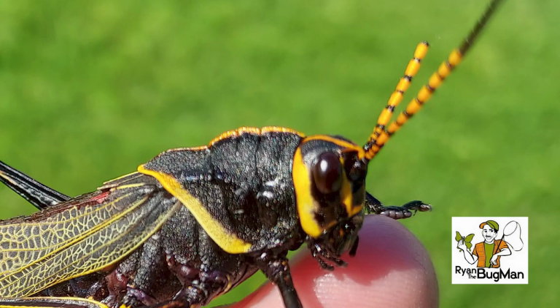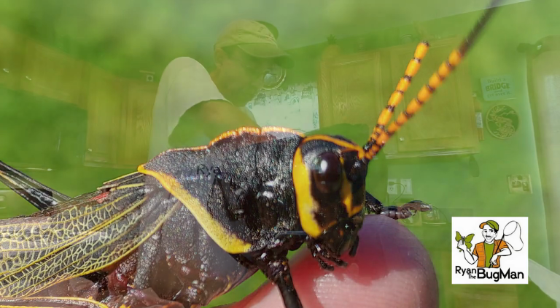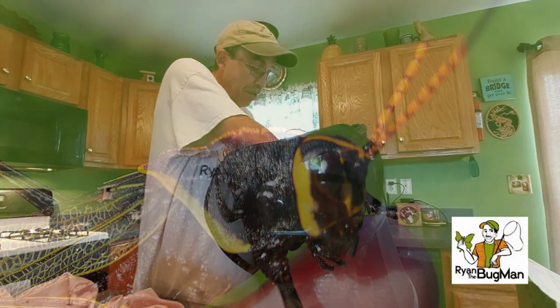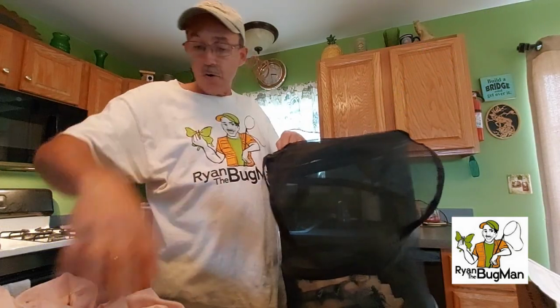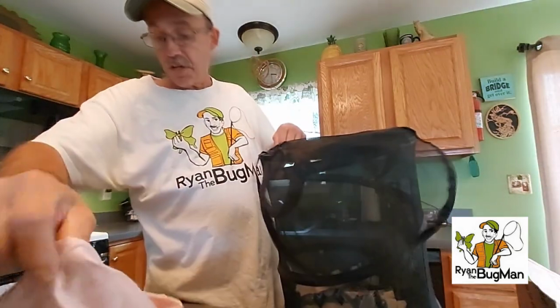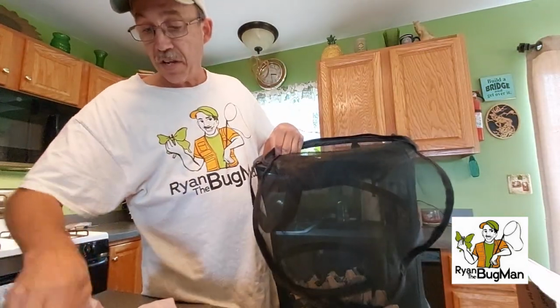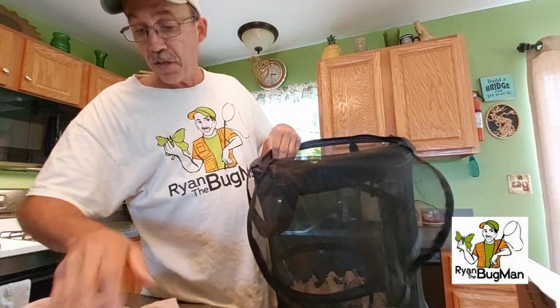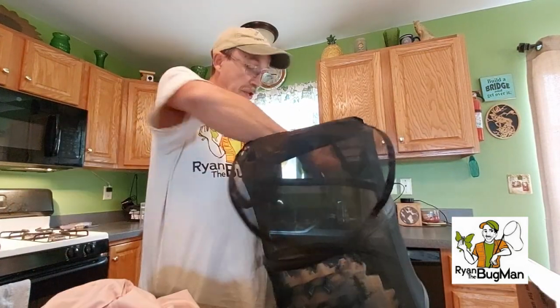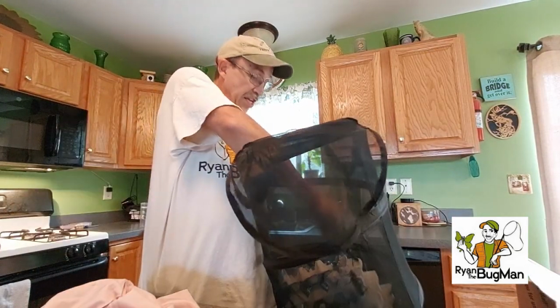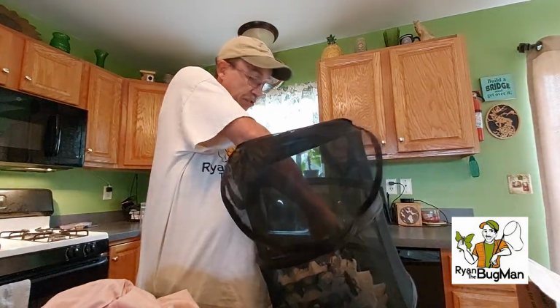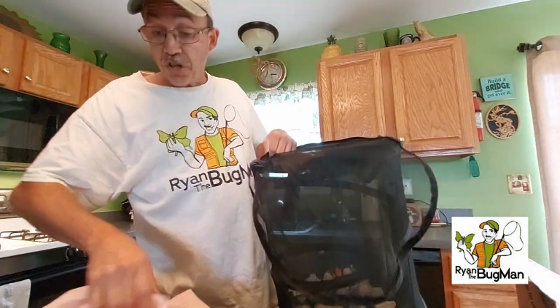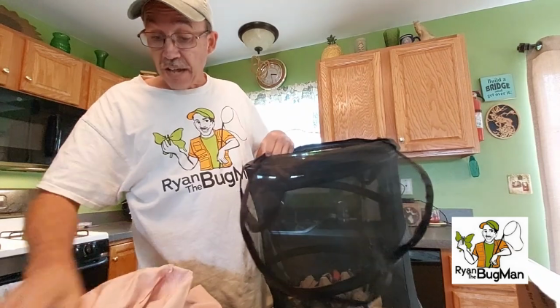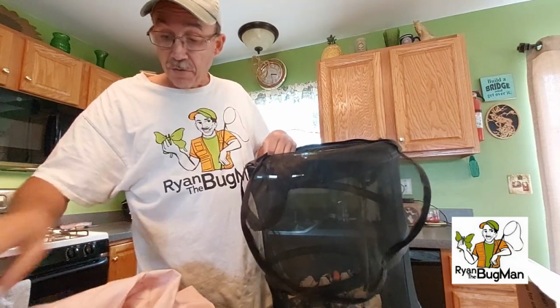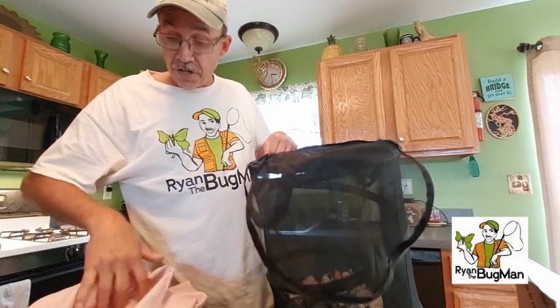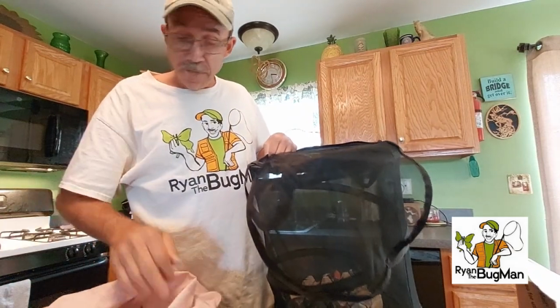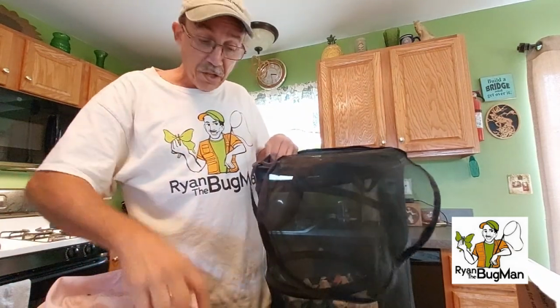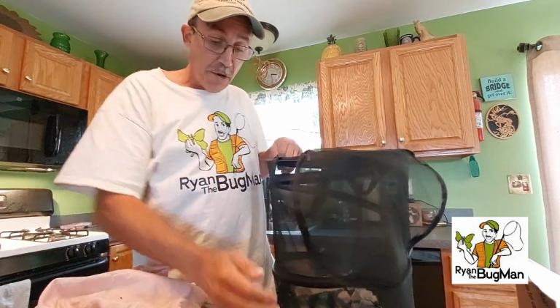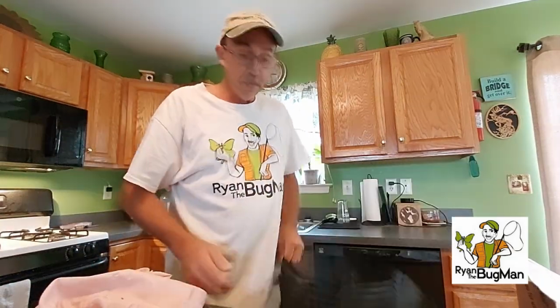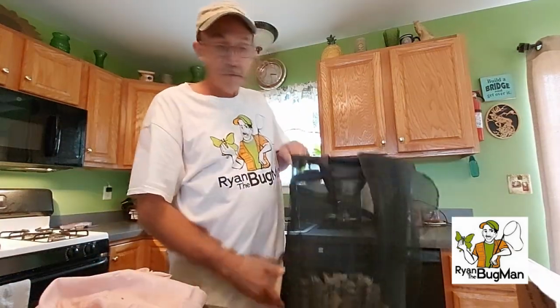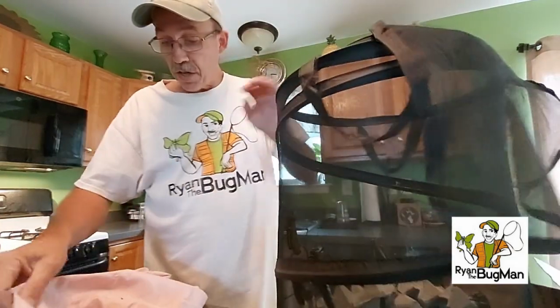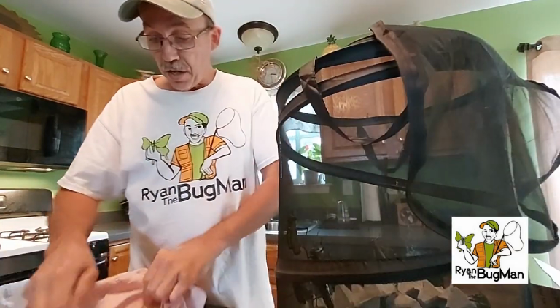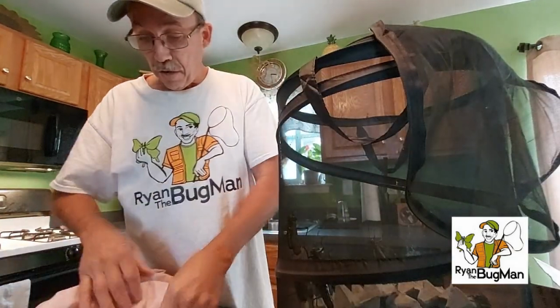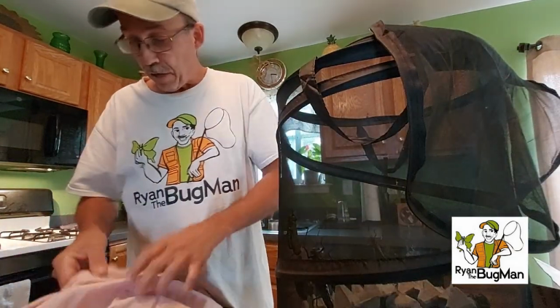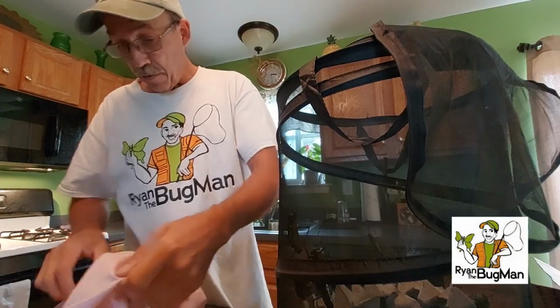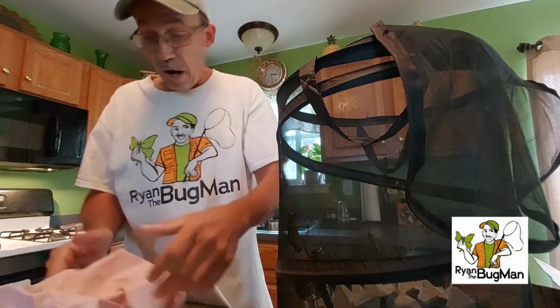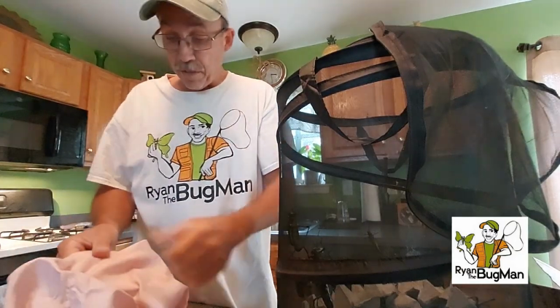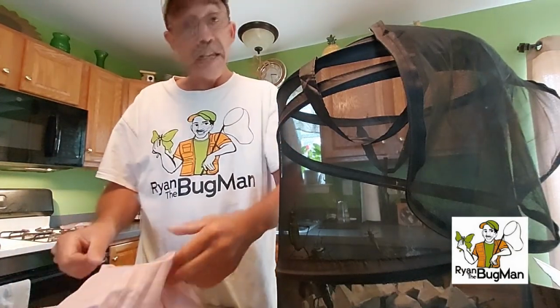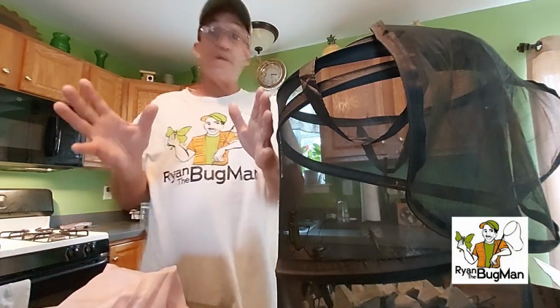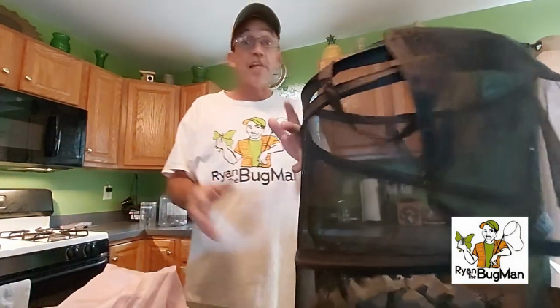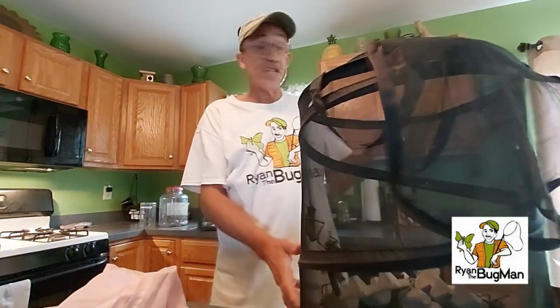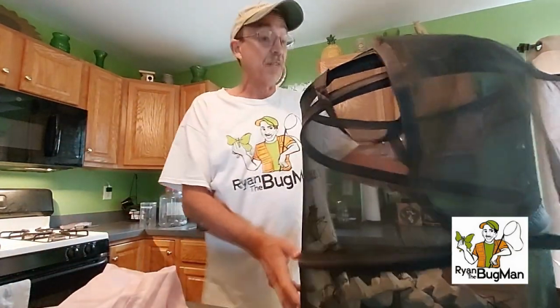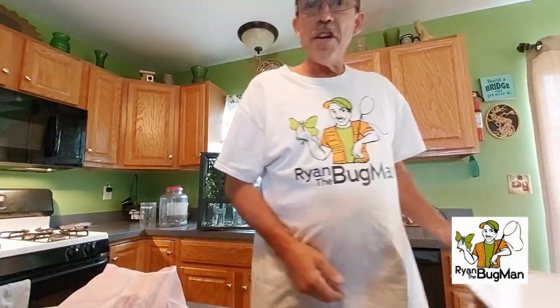Apparently they eat carrots, which is good because I can throw some carrots in there with them until I get them on some of the other substrates and the other food plants that I'm gonna try on them. This is the first time I've had these things, so there you go.